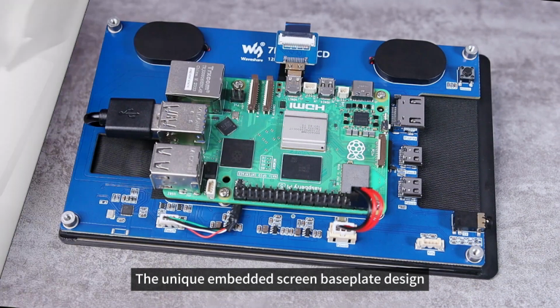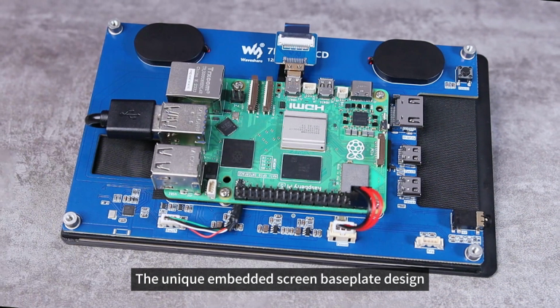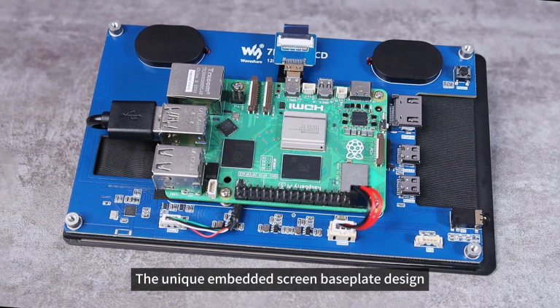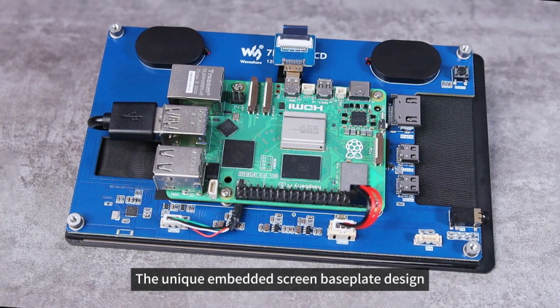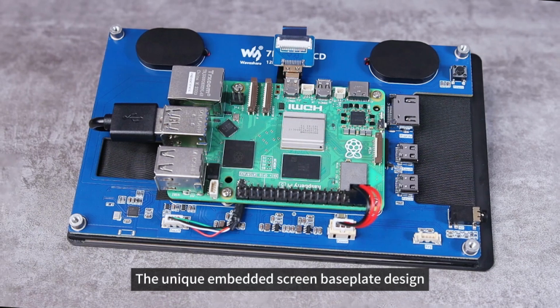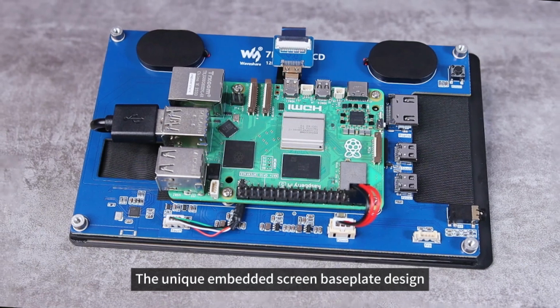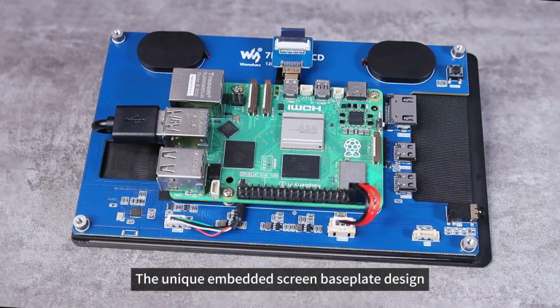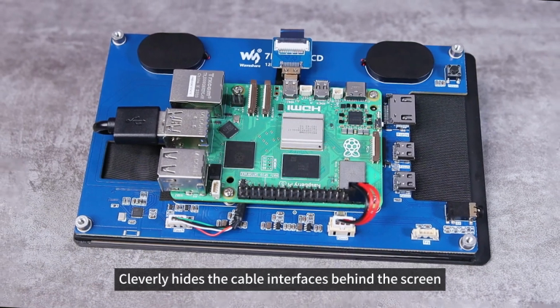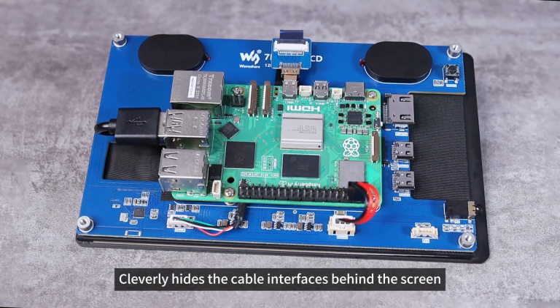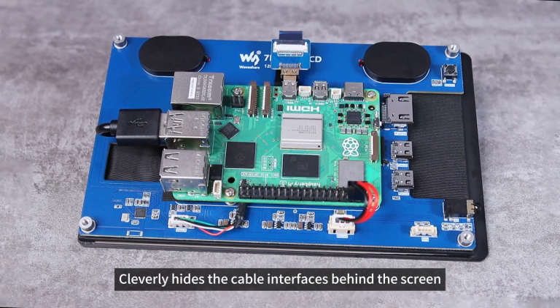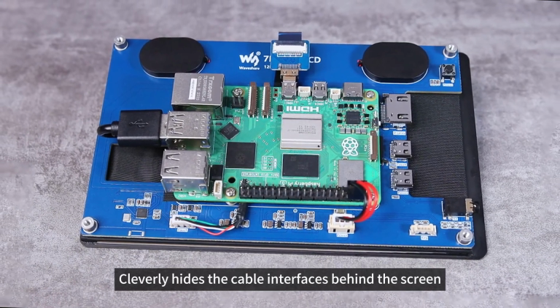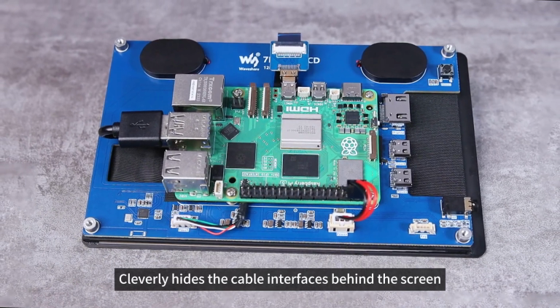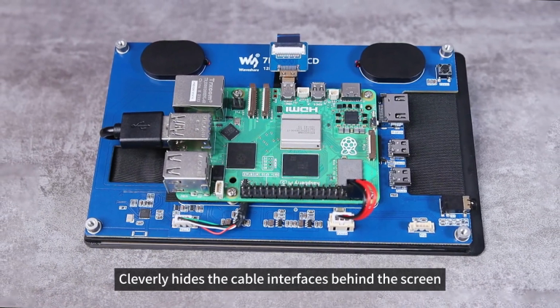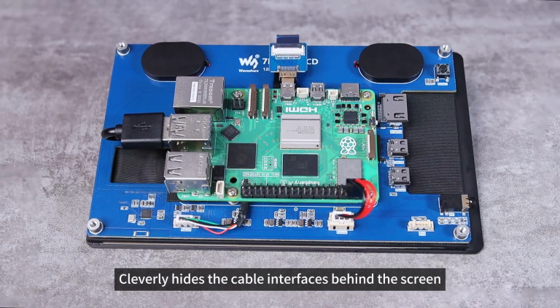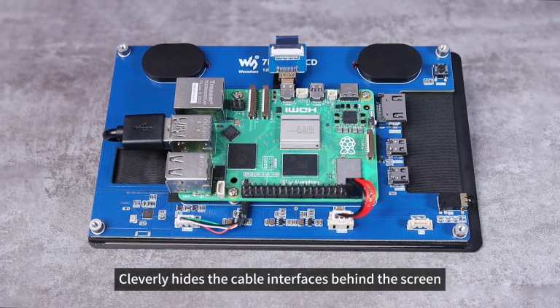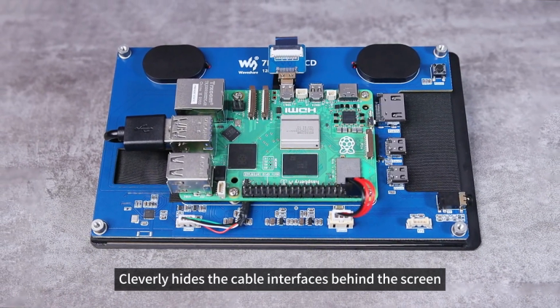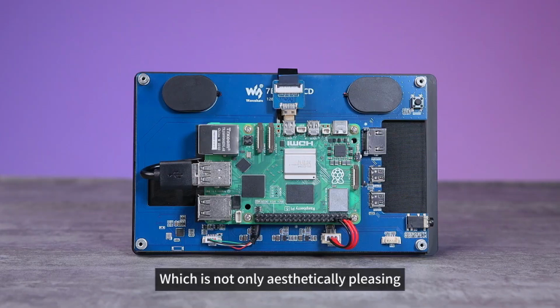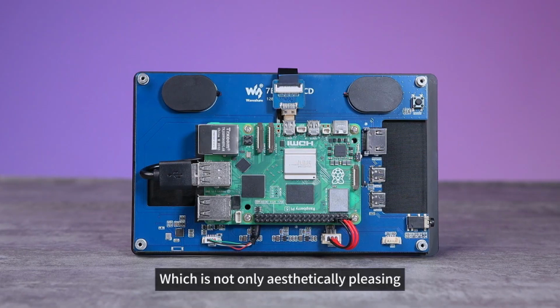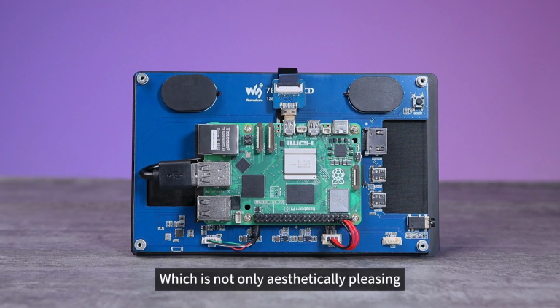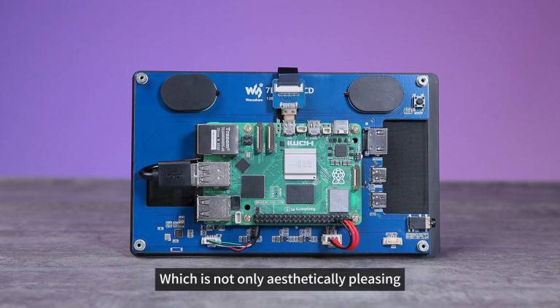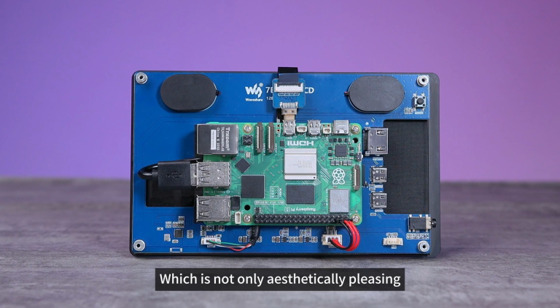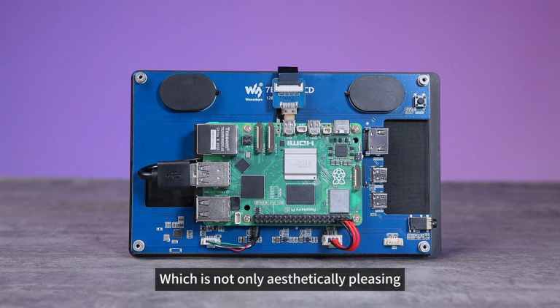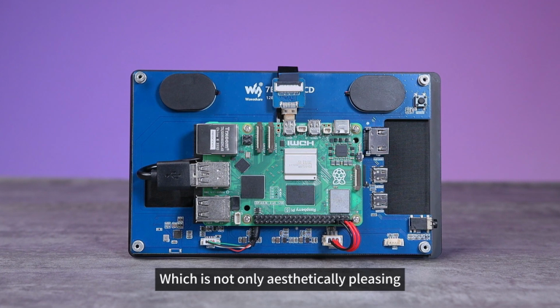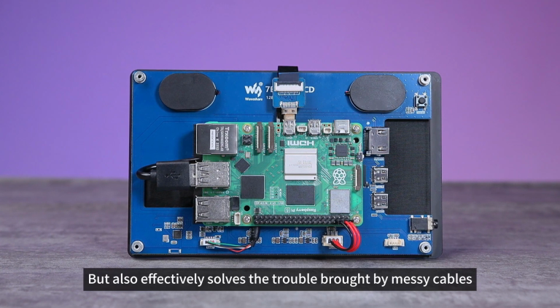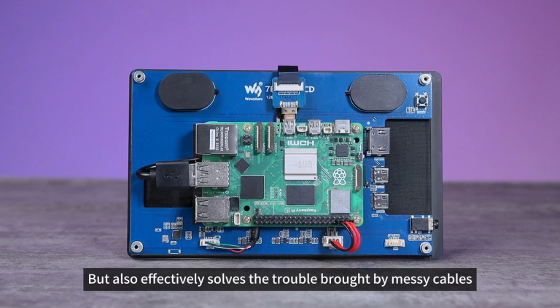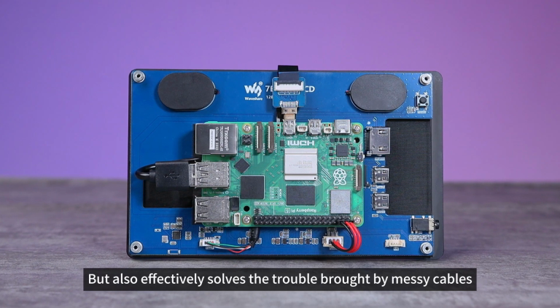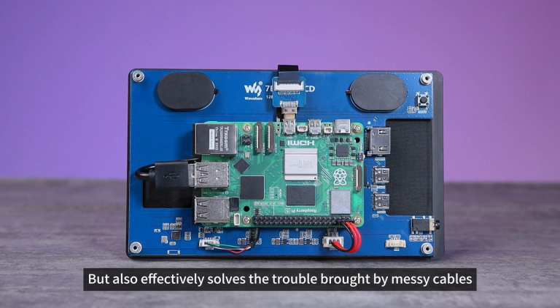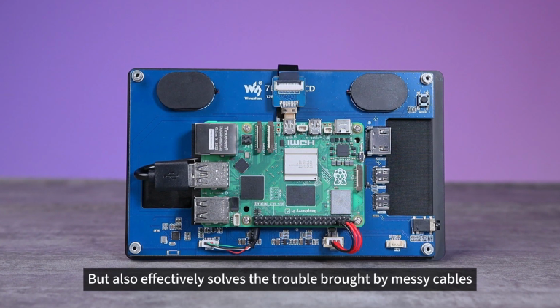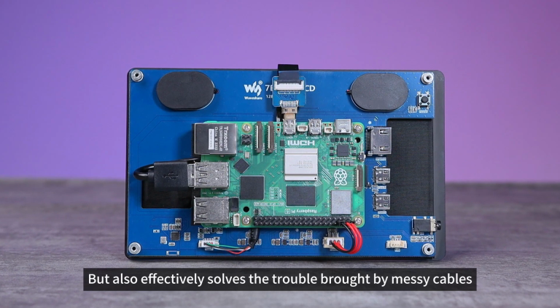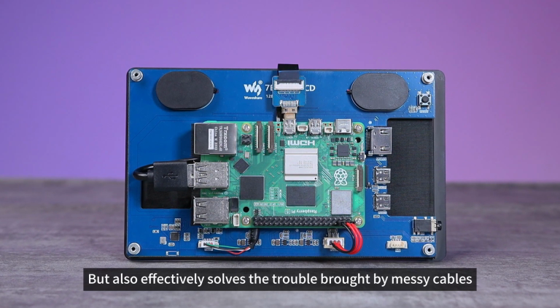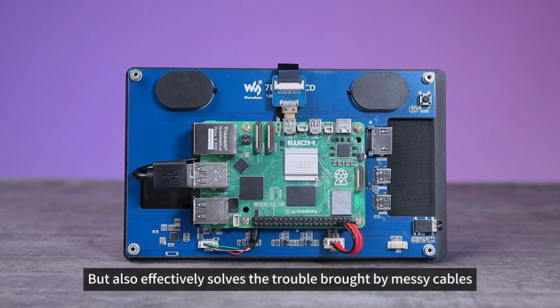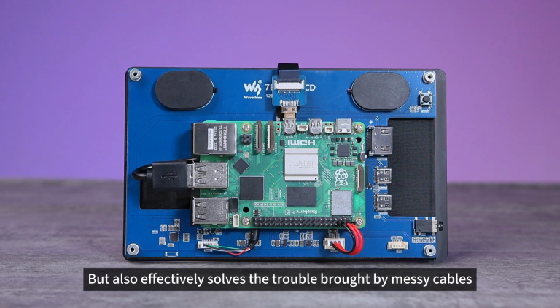The unique embedded screen baseplate design cleverly hides the cable interfaces behind the screen, which is not only aesthetically pleasing but also effectively solves the trouble brought by messy cables.